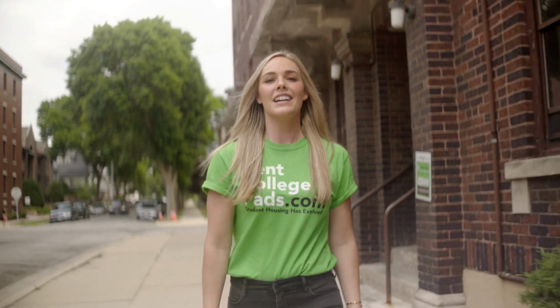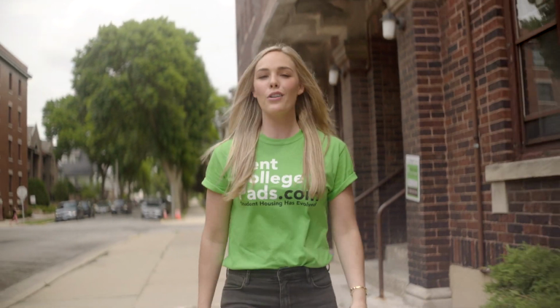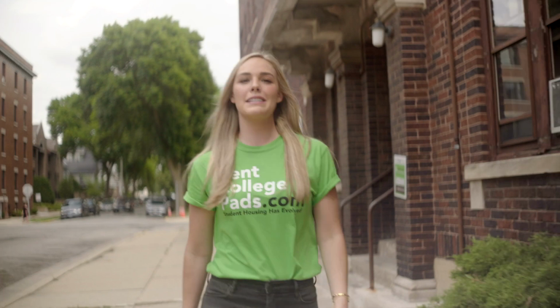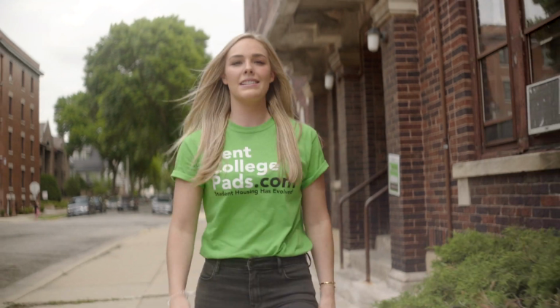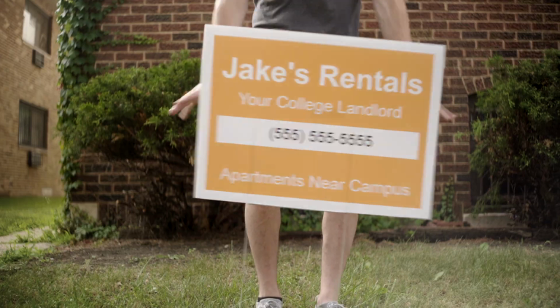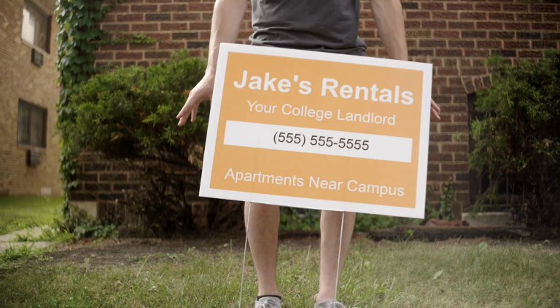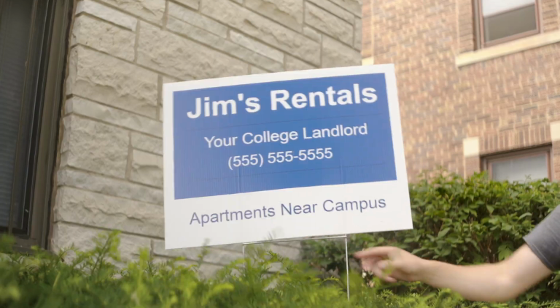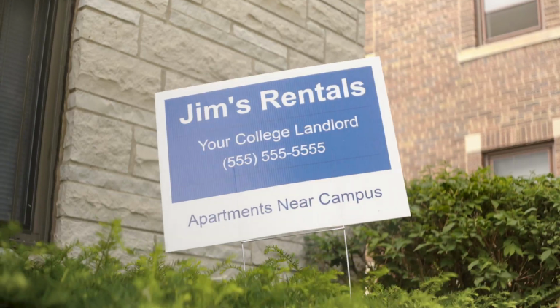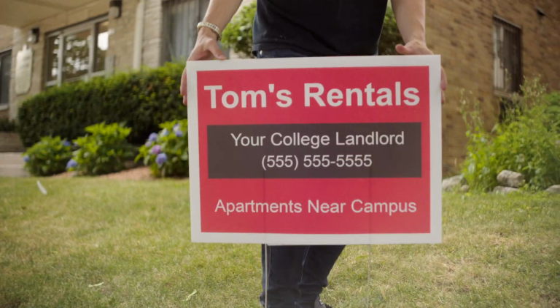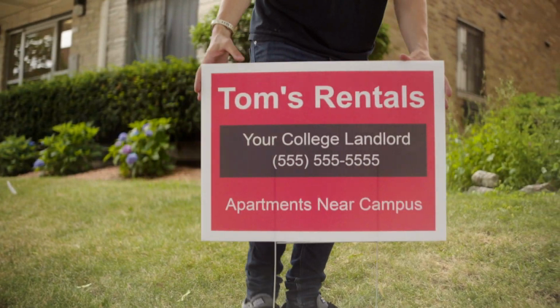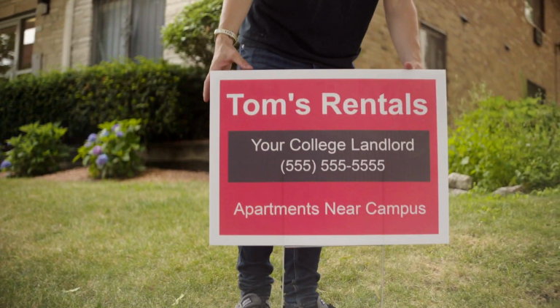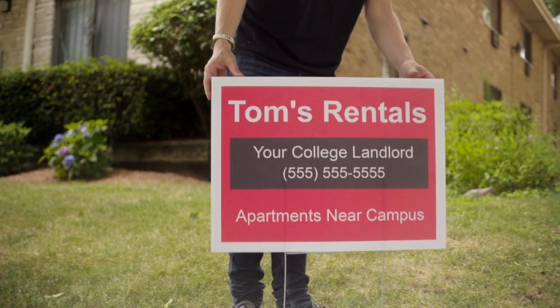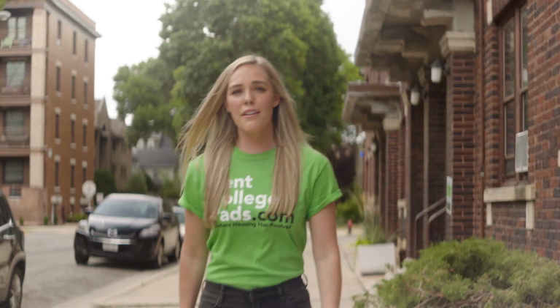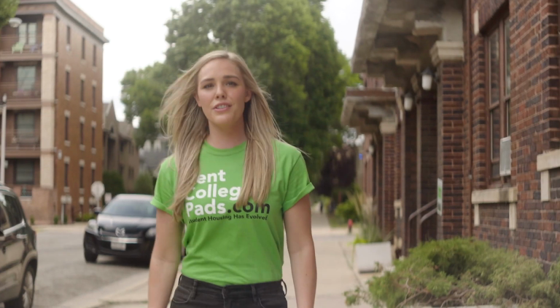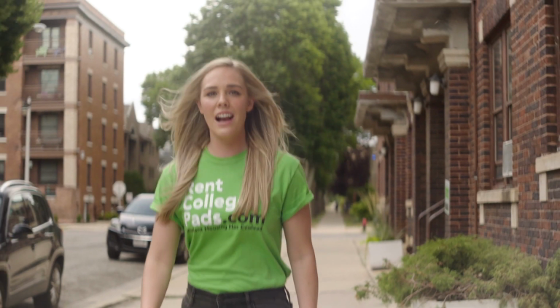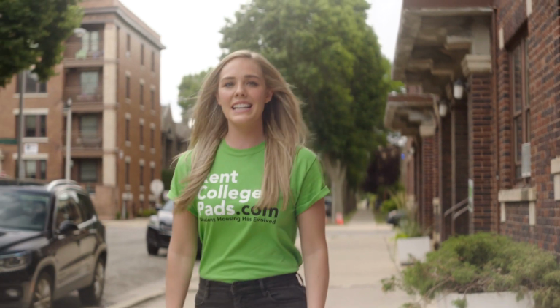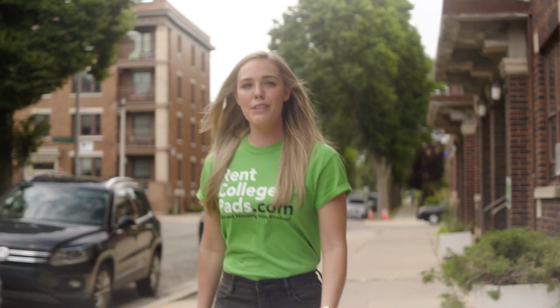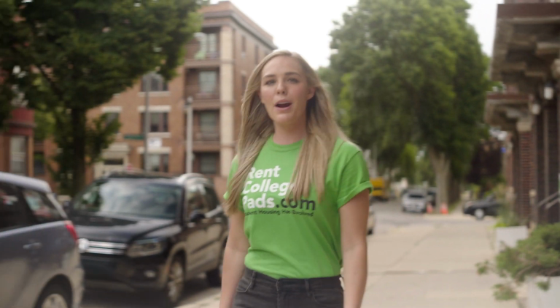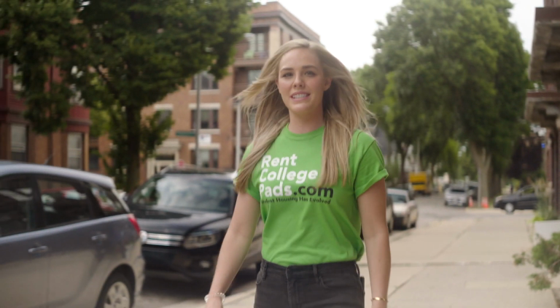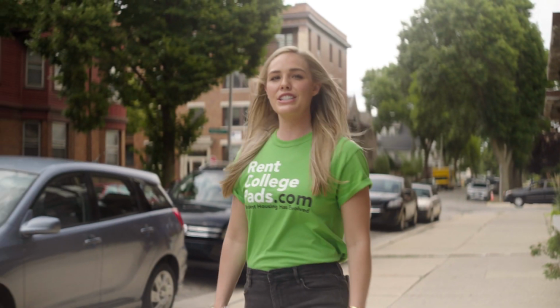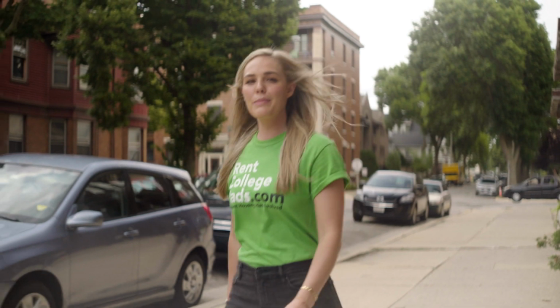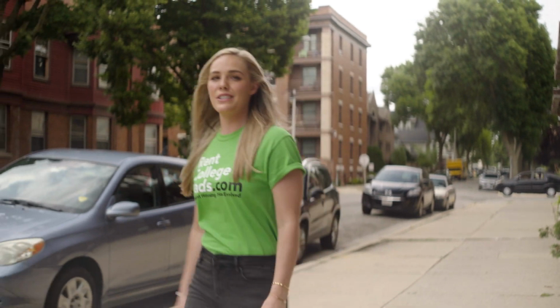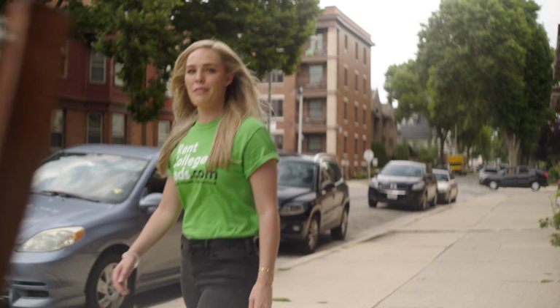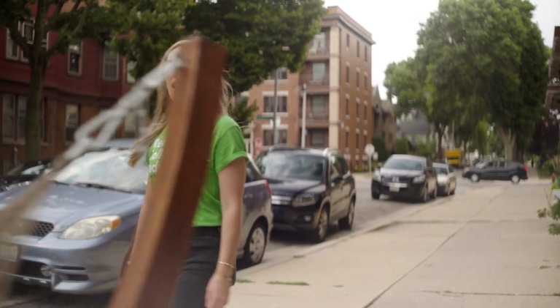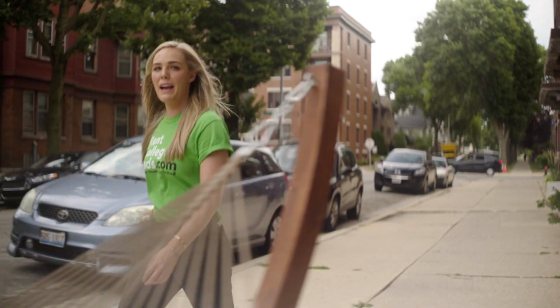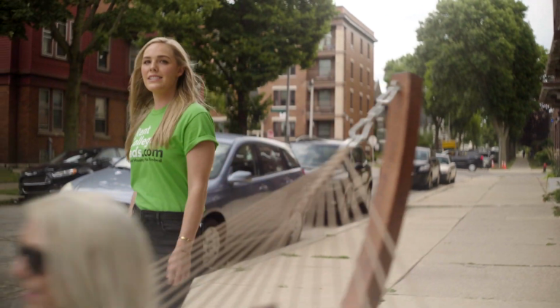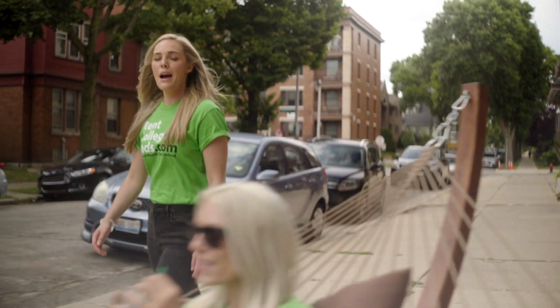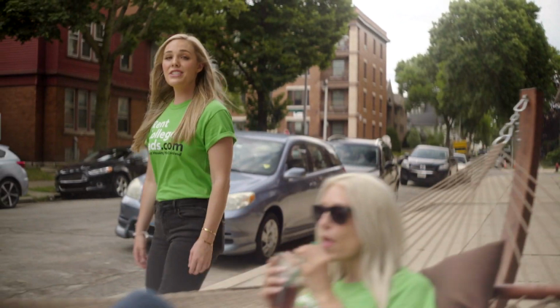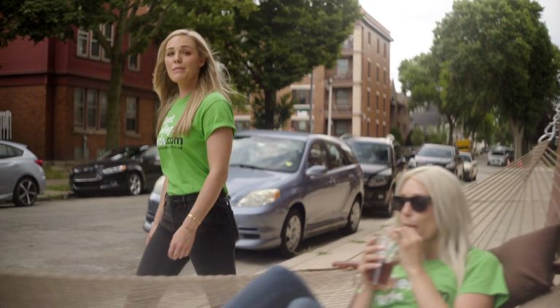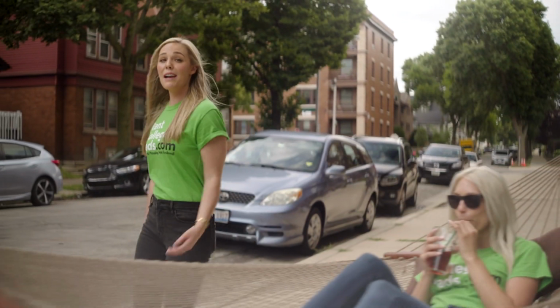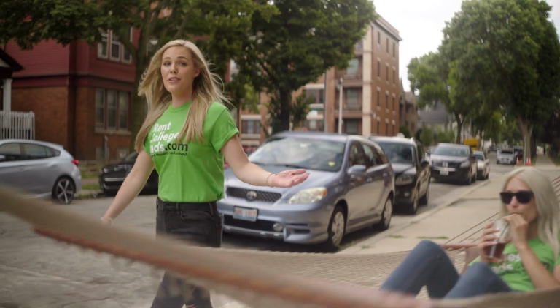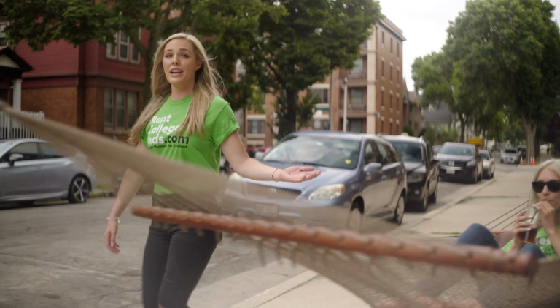No need to message Jake, Jim, or Tom separately. The average student contacts three apartments in under two minutes using RentCollegePads. Imagine how much time that'll free up.